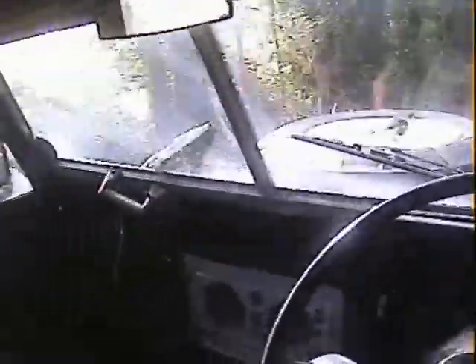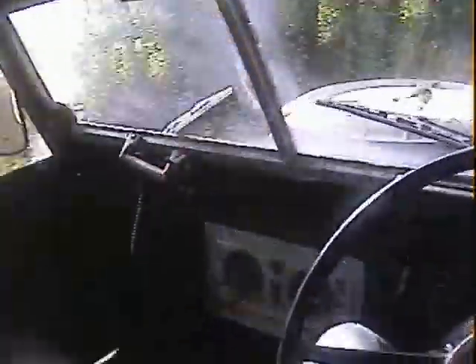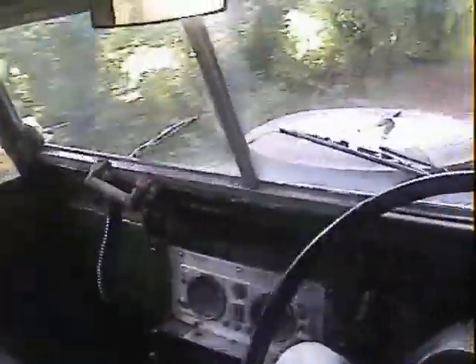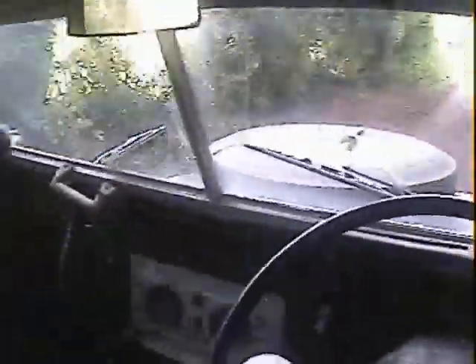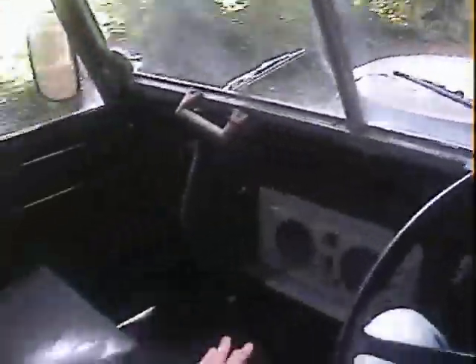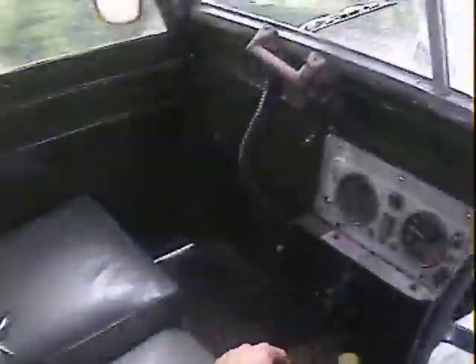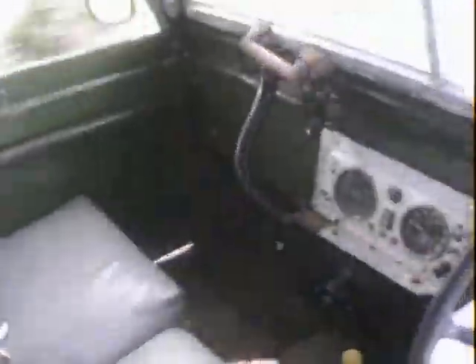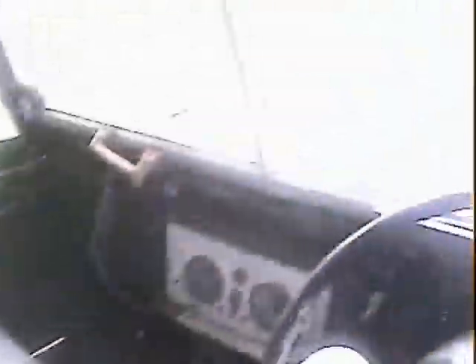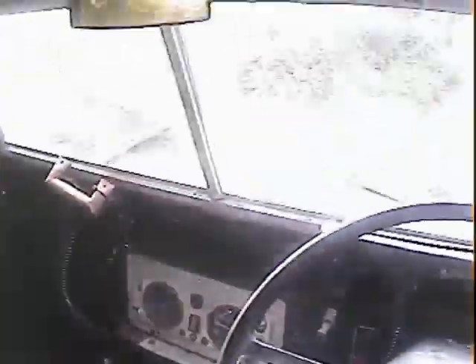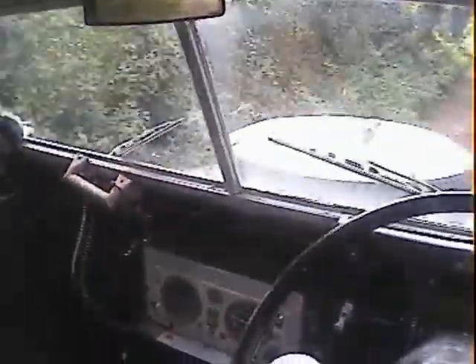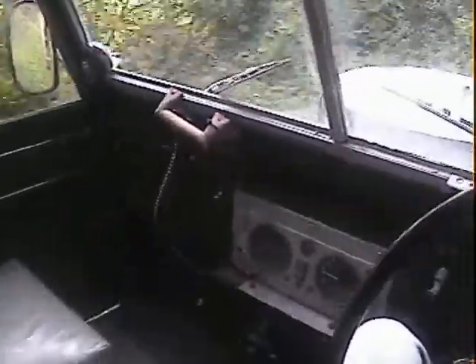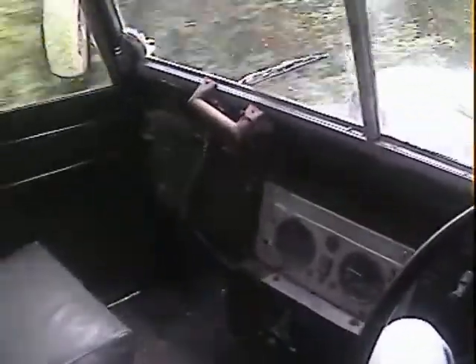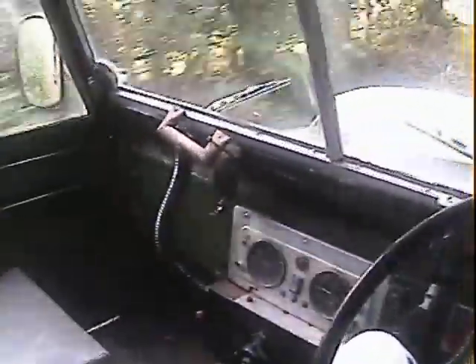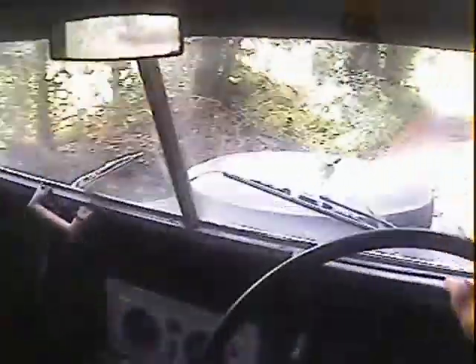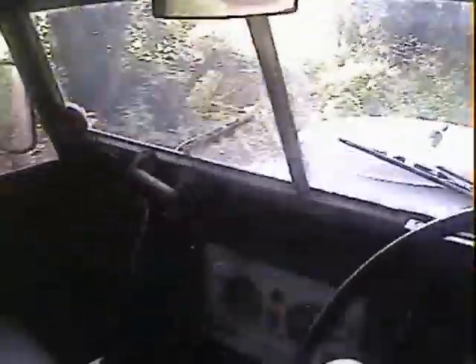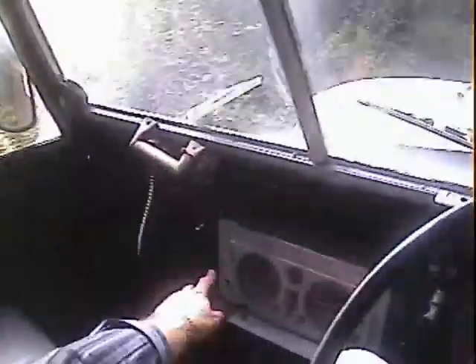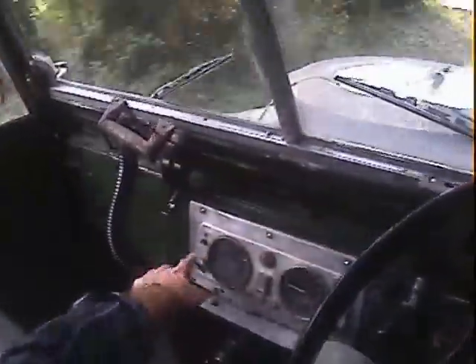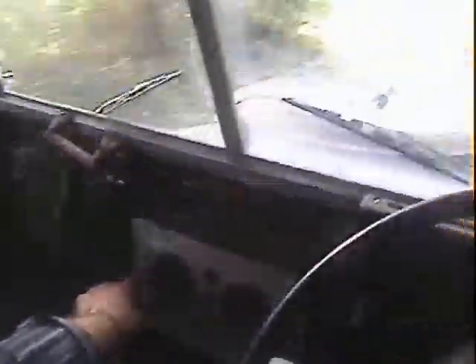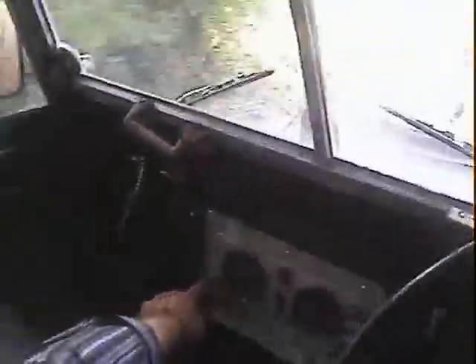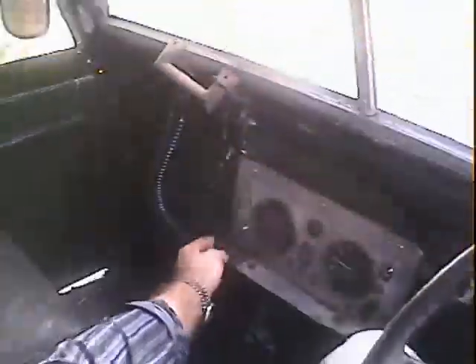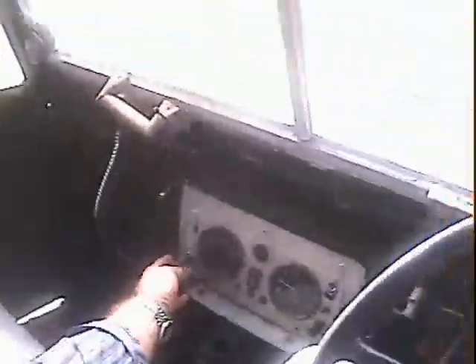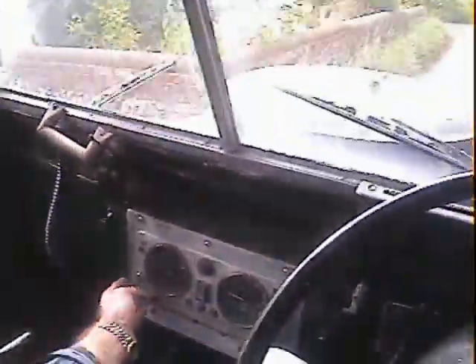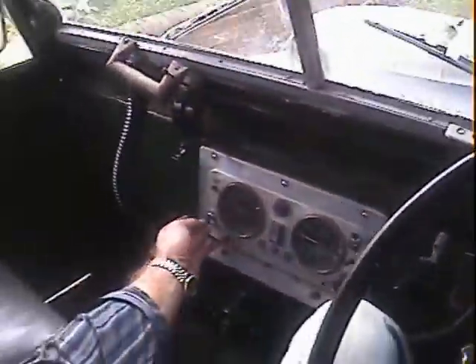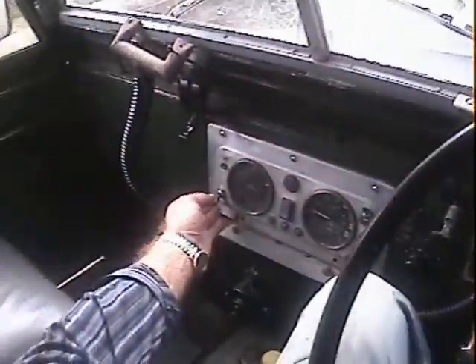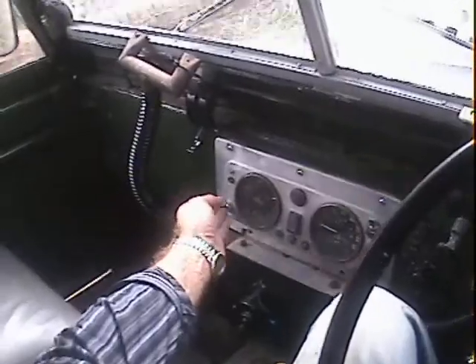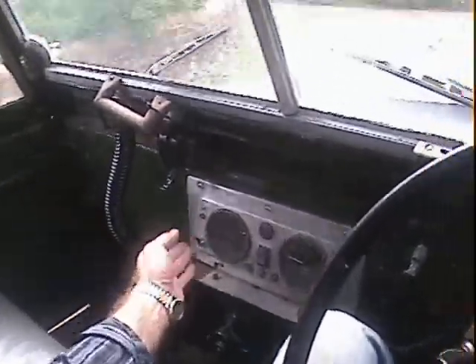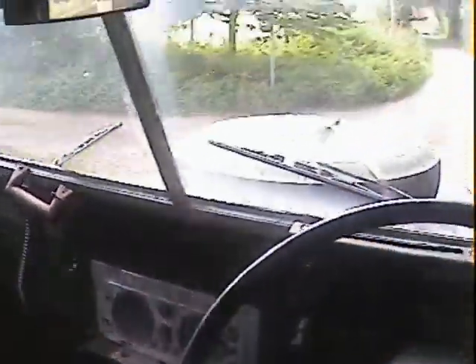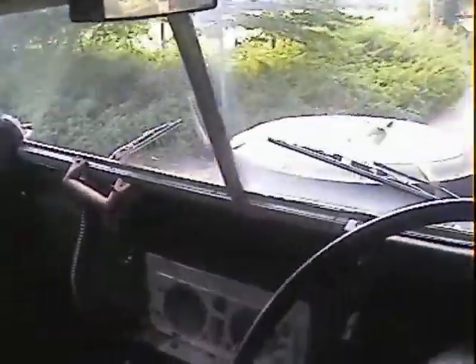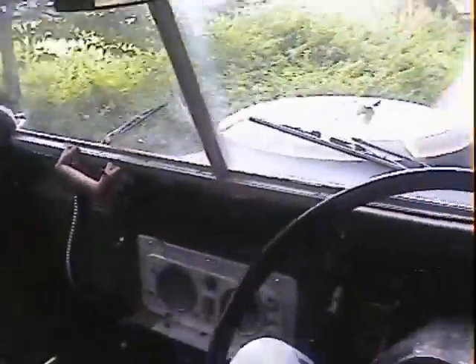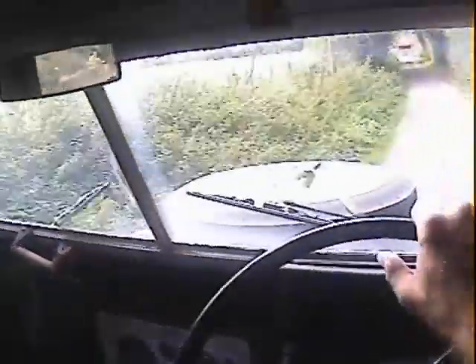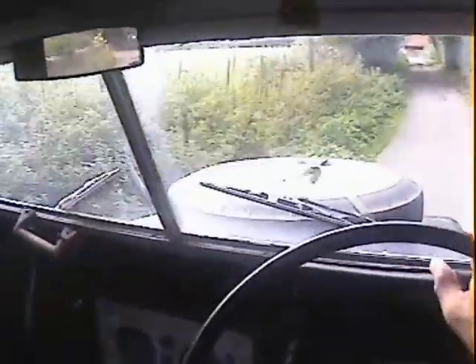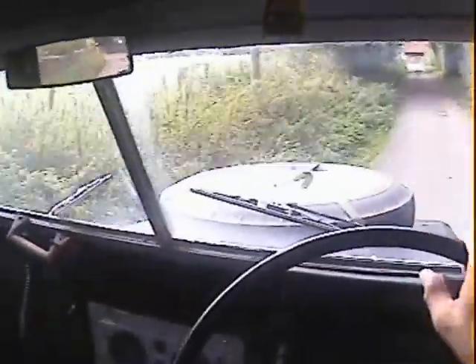Anything I can find that doesn't work - it has got the proper Smith's rectangular heater in it, but the heater blower motor doesn't seem to want to work, whether it's not connected or it's just a blown fuse, I don't really know.